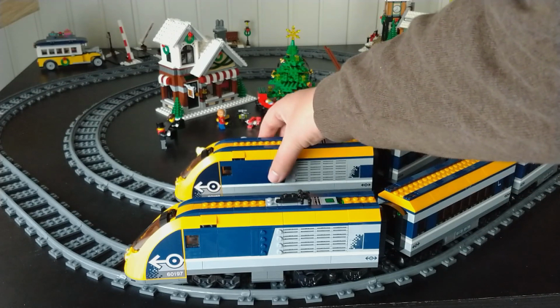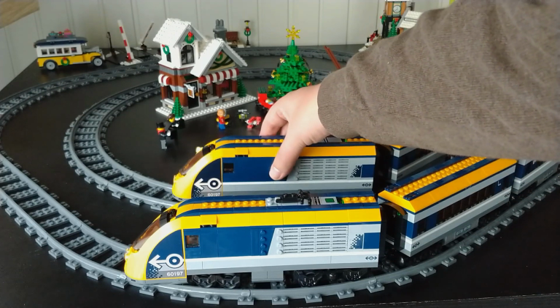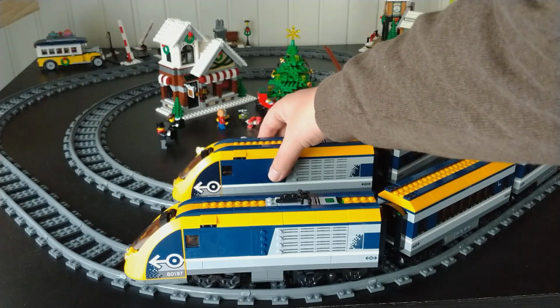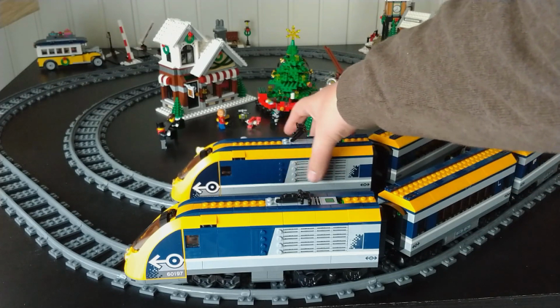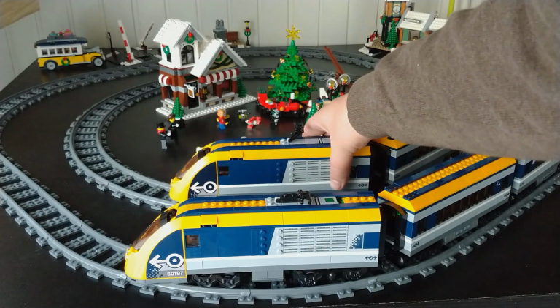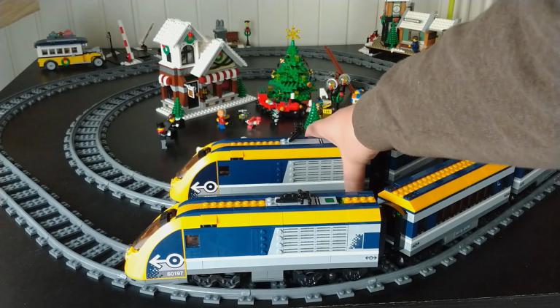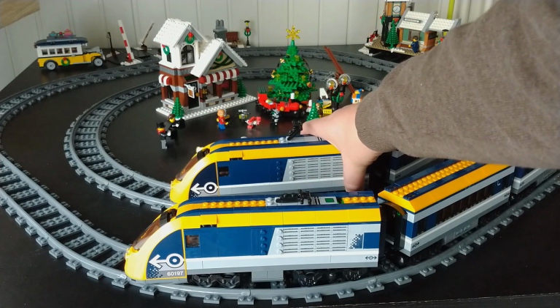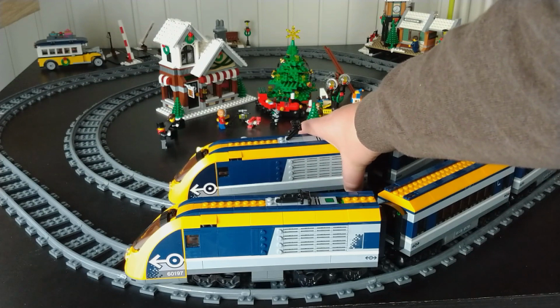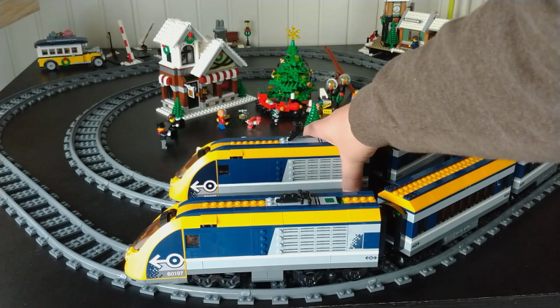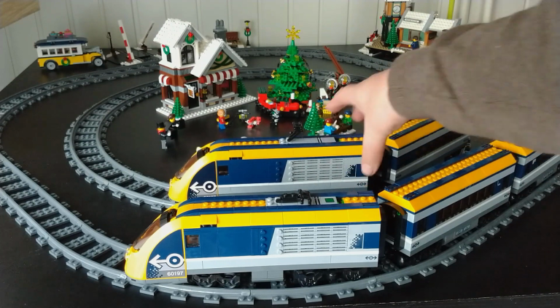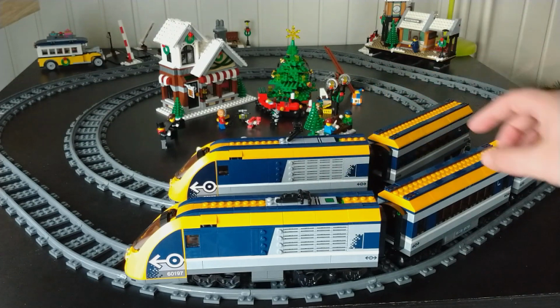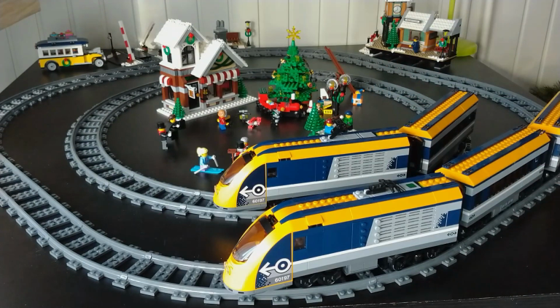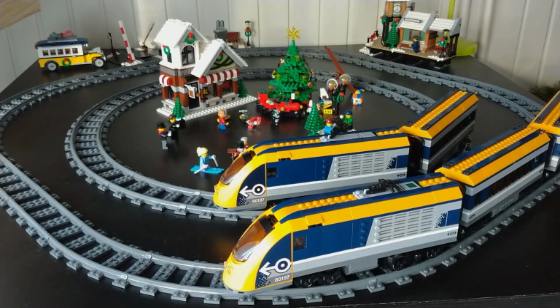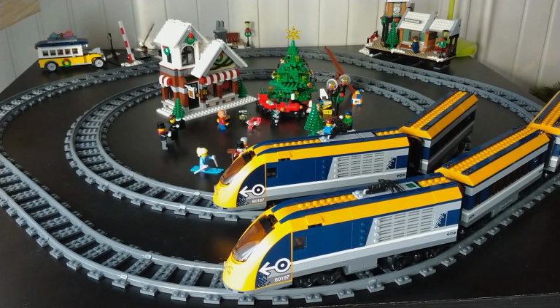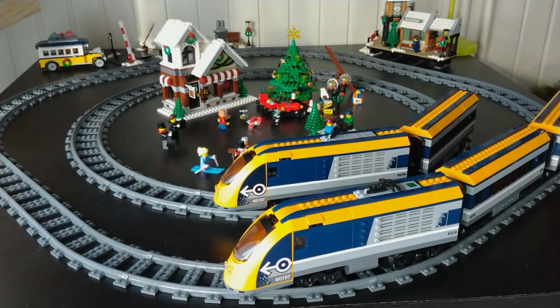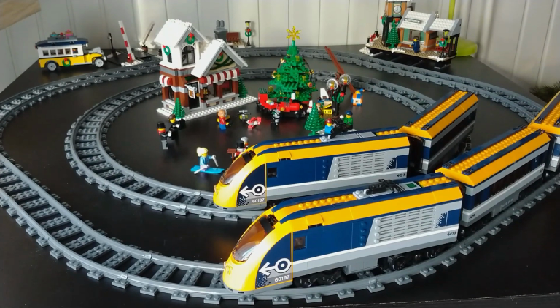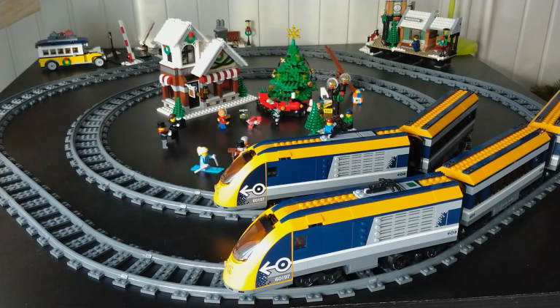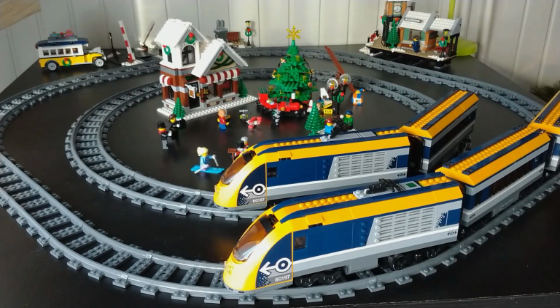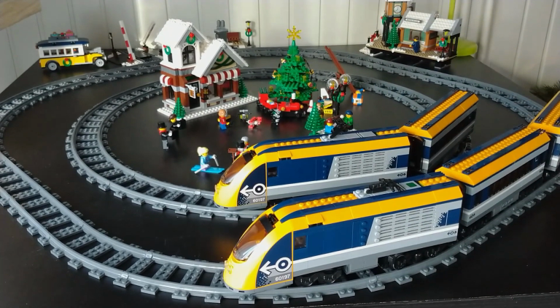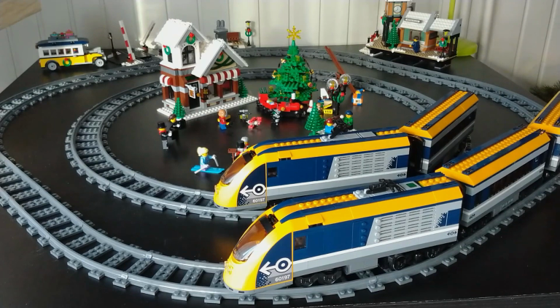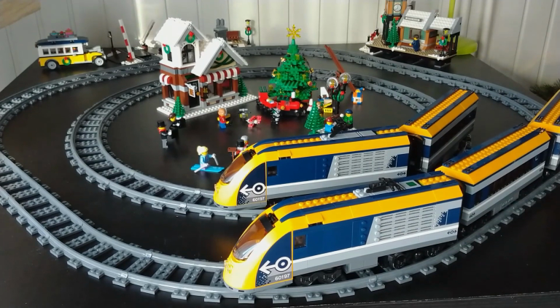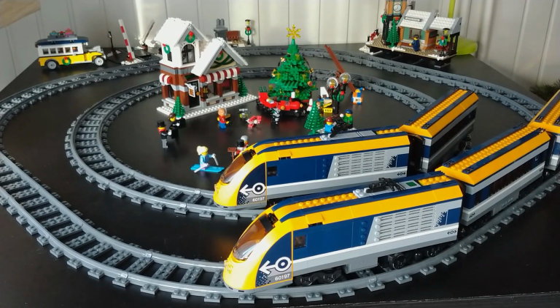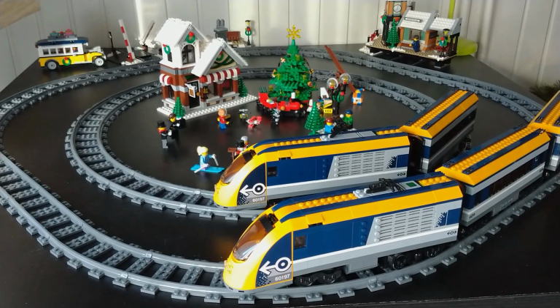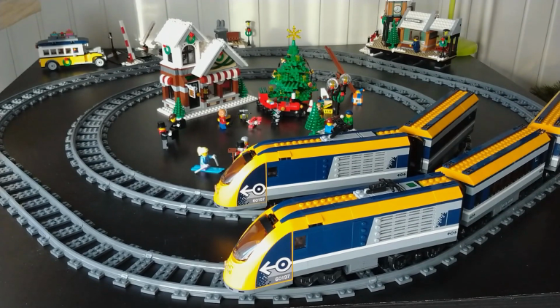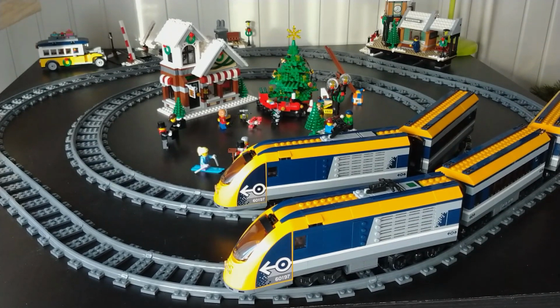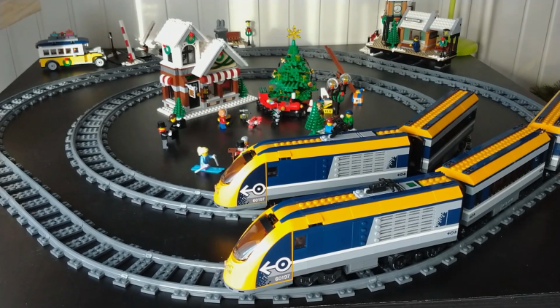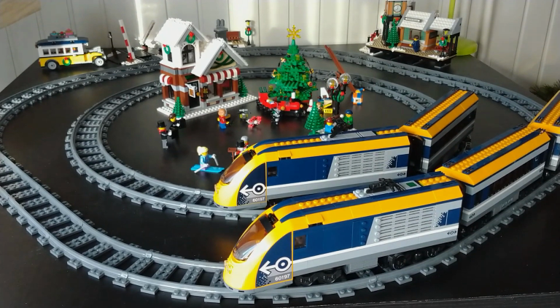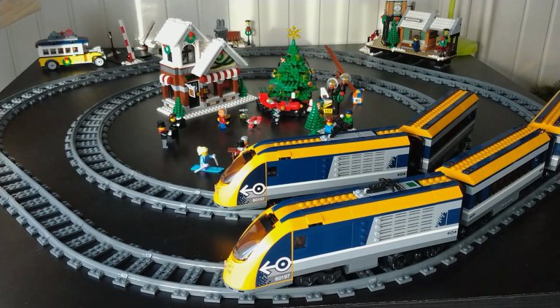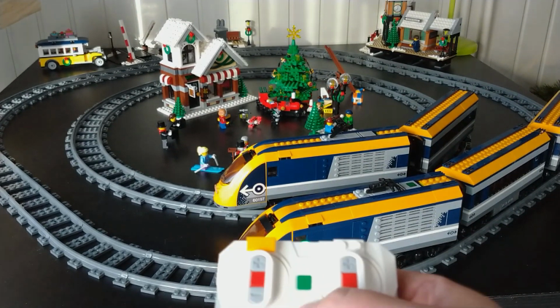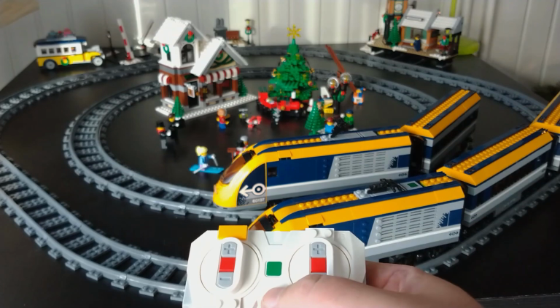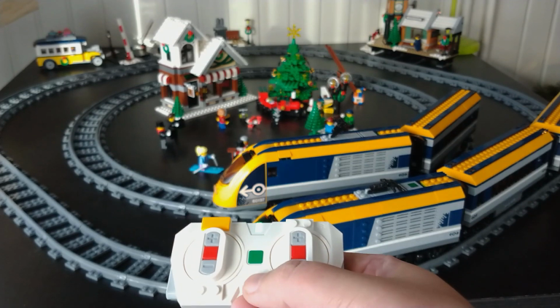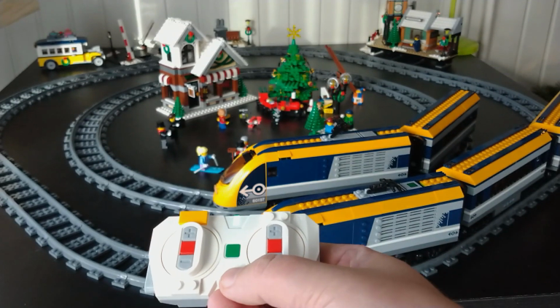The lights on both trains are green, so they are on the same channel. If one is not, push the button to change channels and find the same color. Same color means same channel.